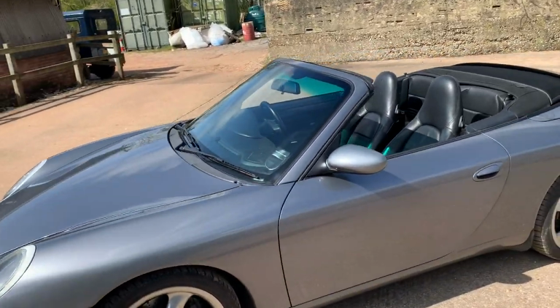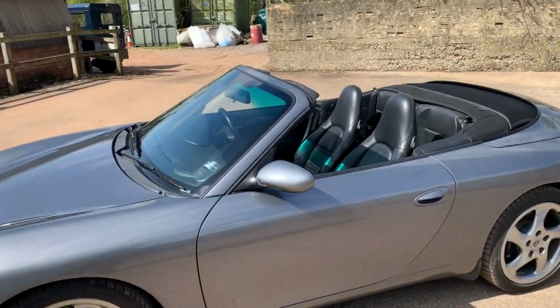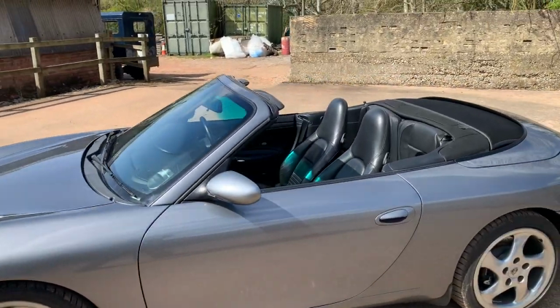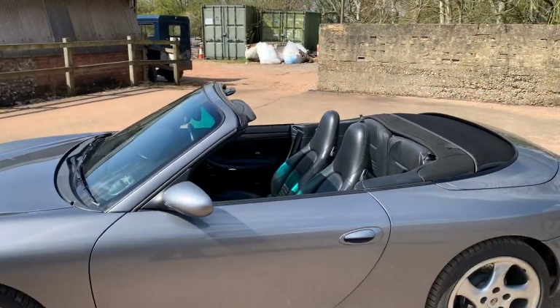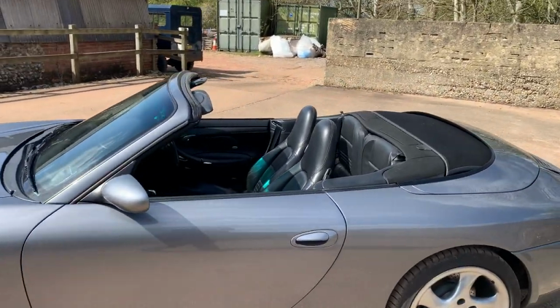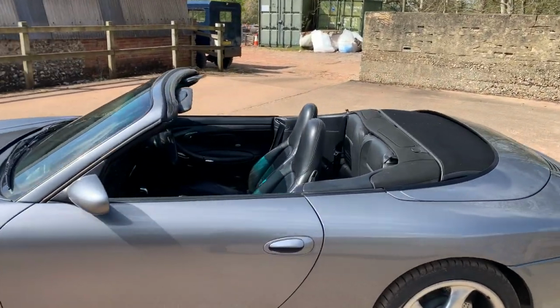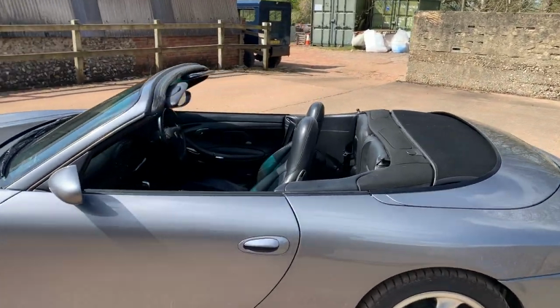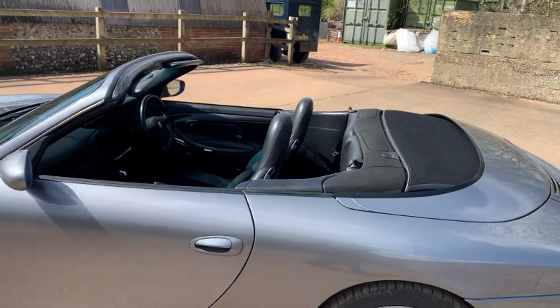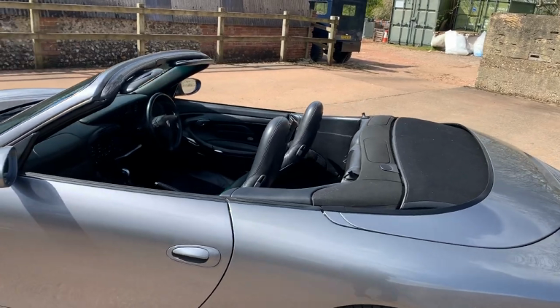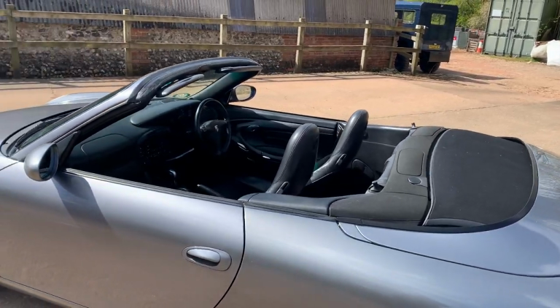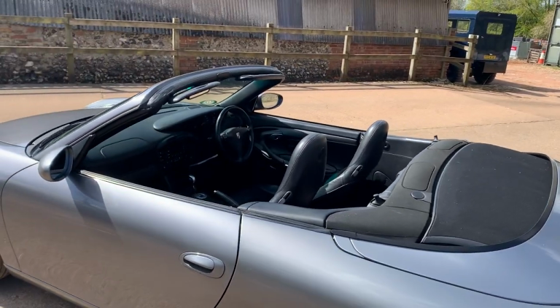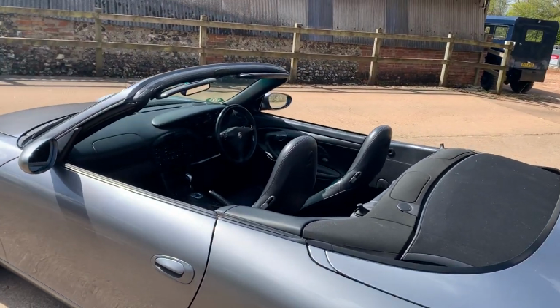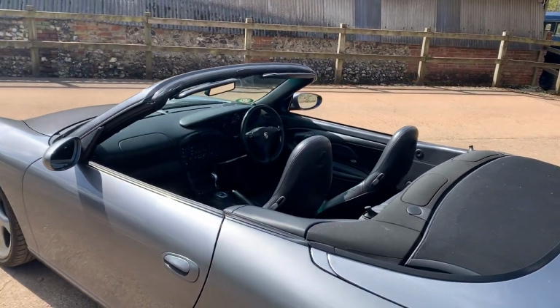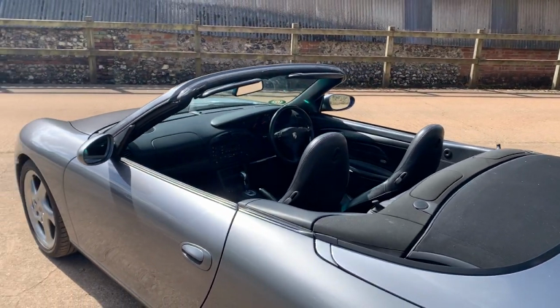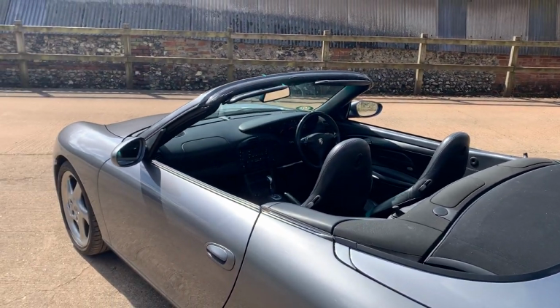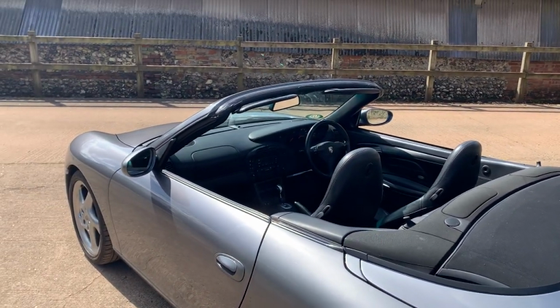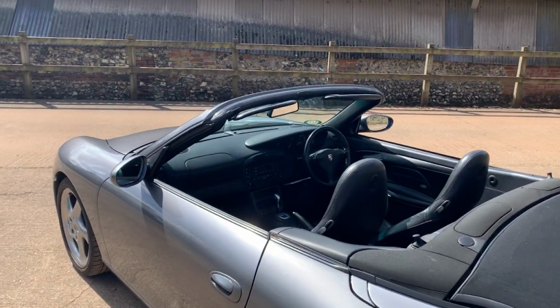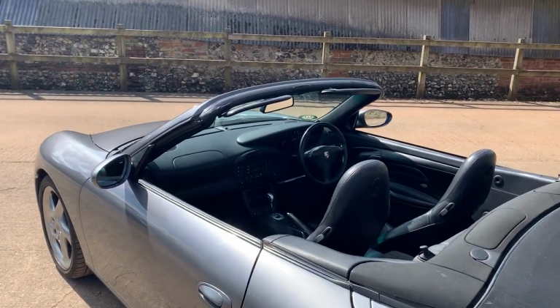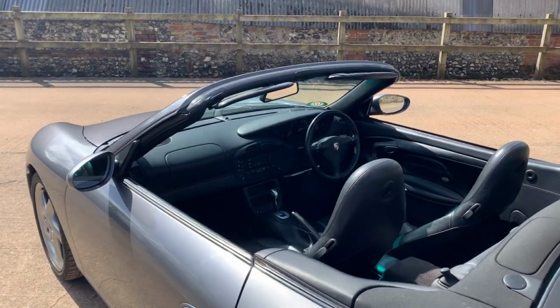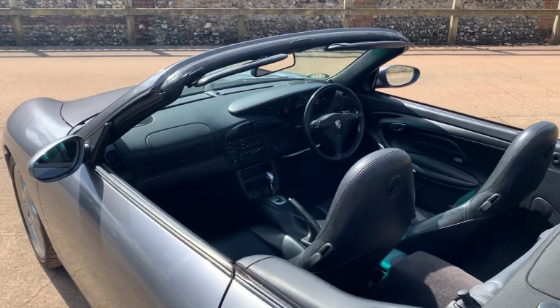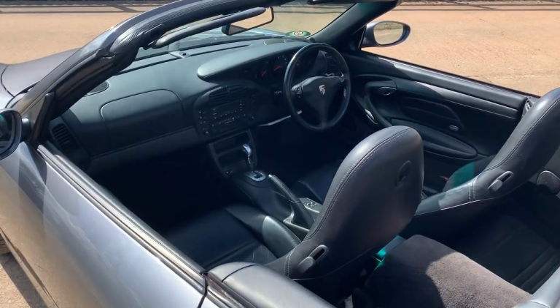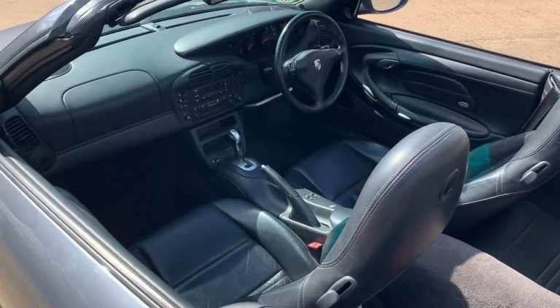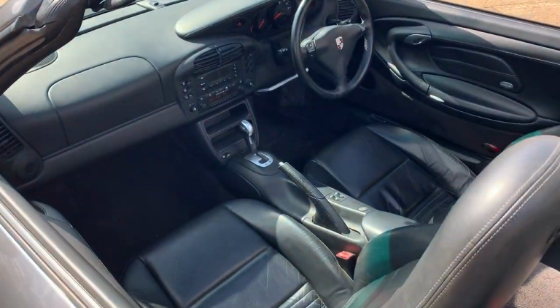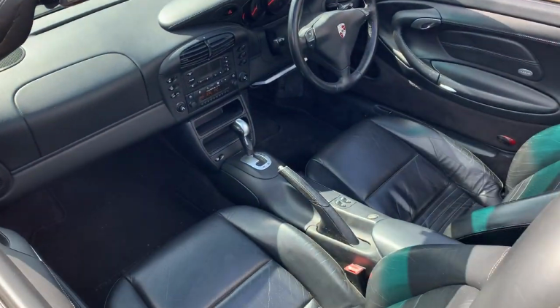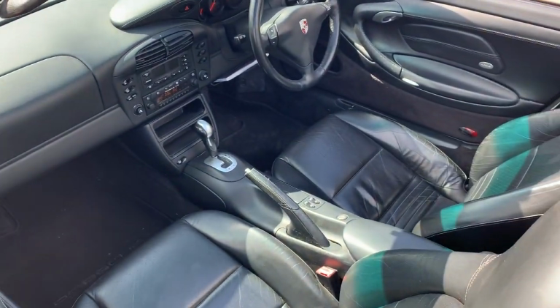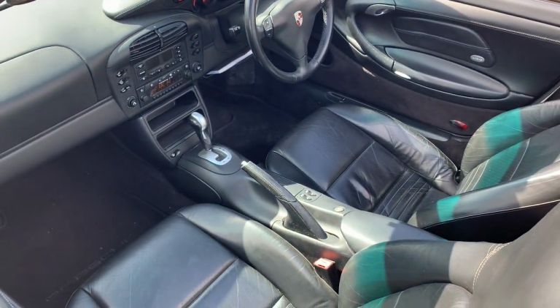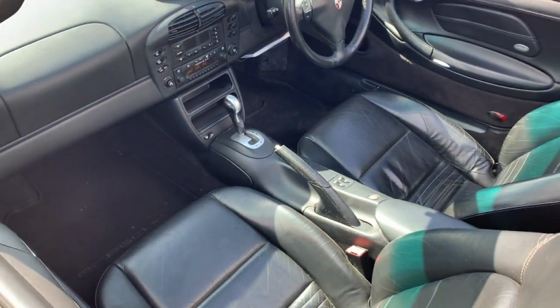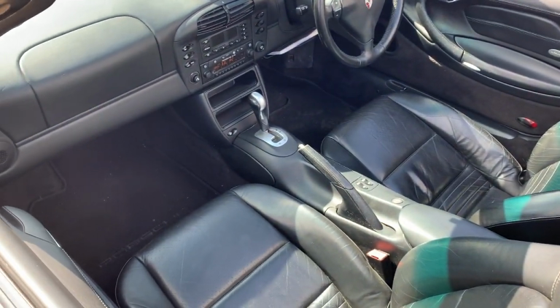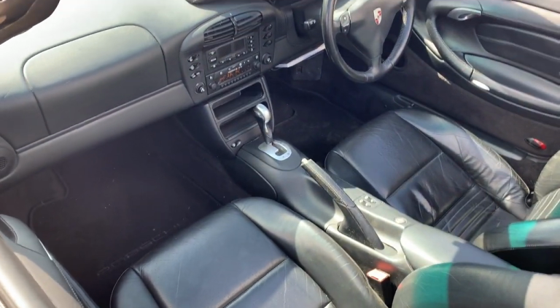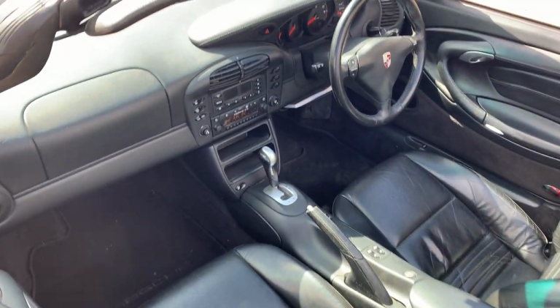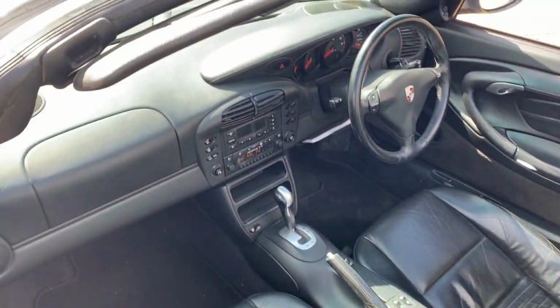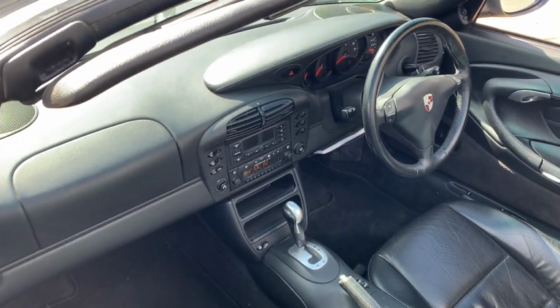It does look nice in the sun. The electric hood goes up and down exactly as it should. We've just done photos of it with the hood up and now the hood is down. The hood goes up, windows go up — everything works as it should from that point of view.